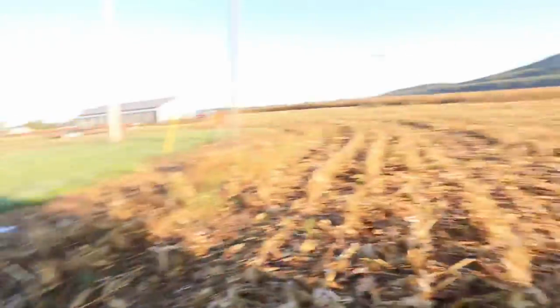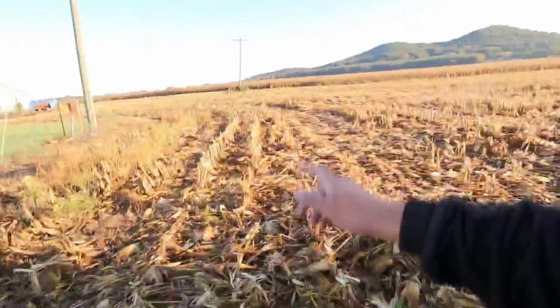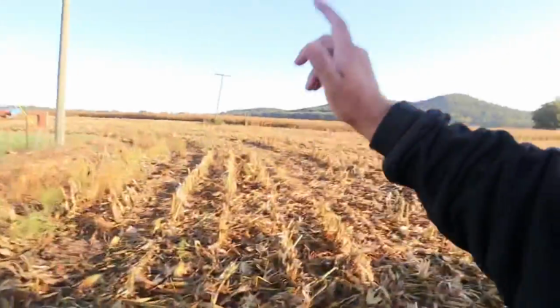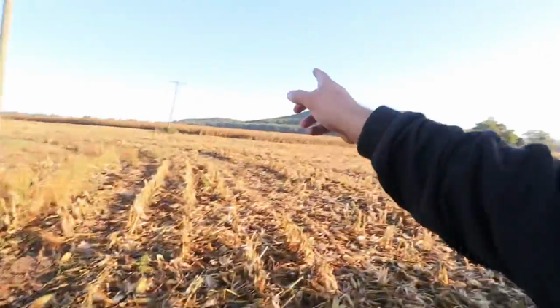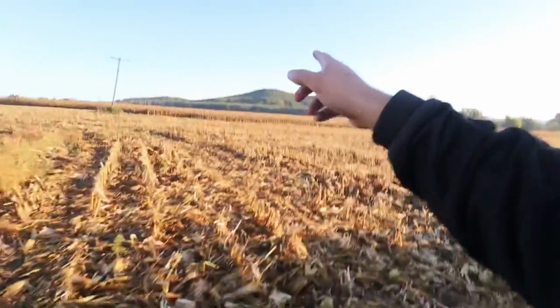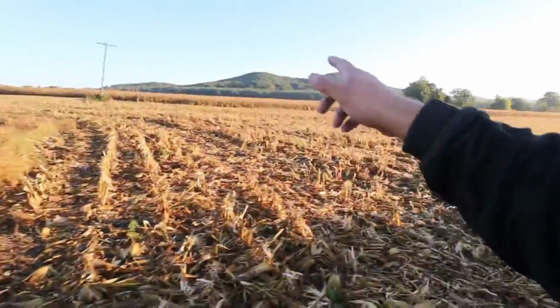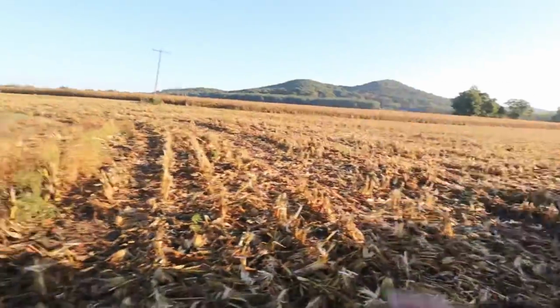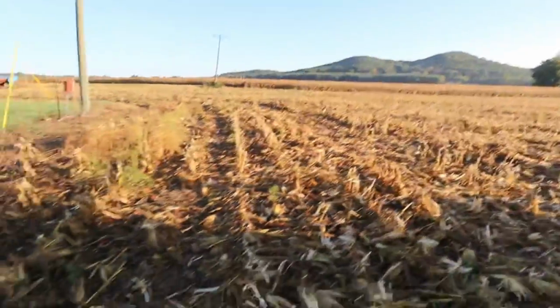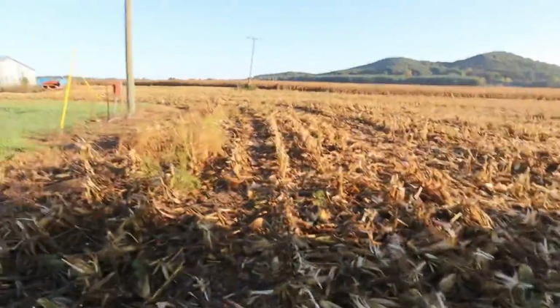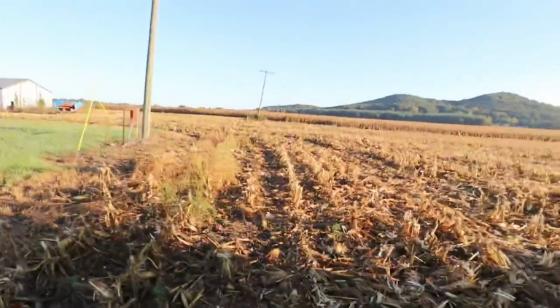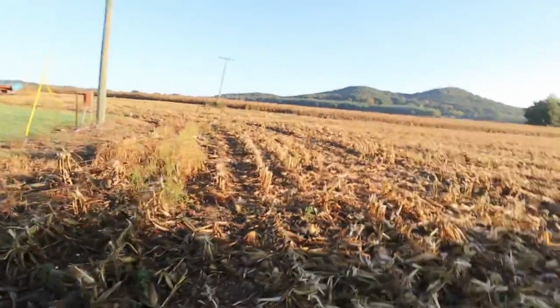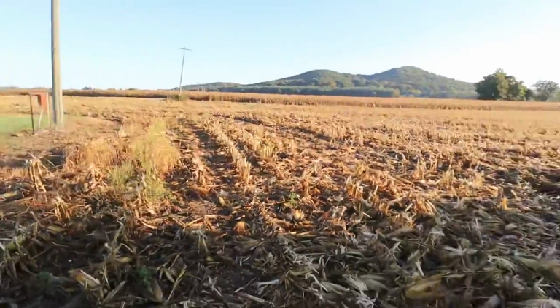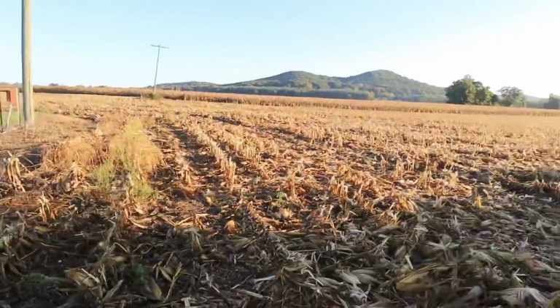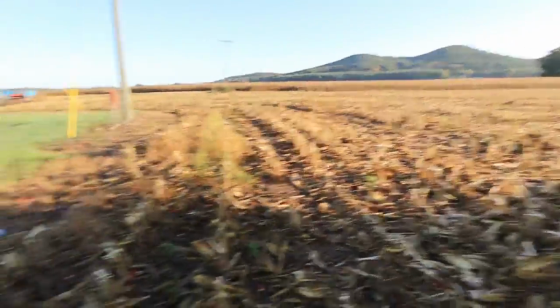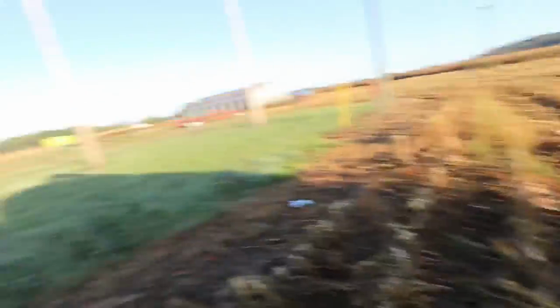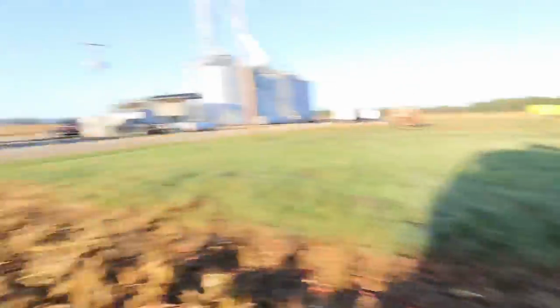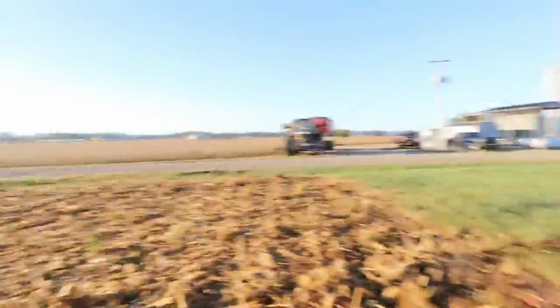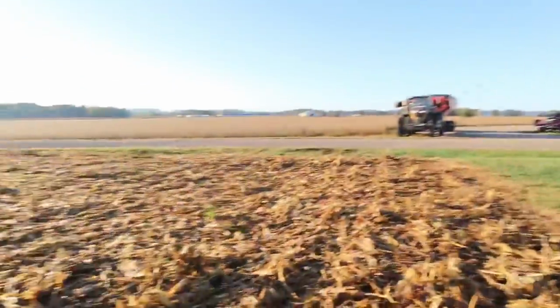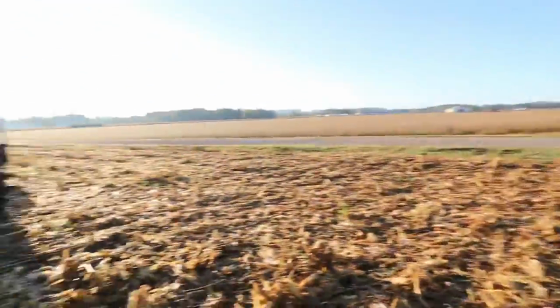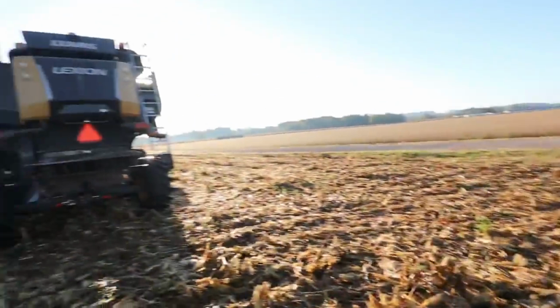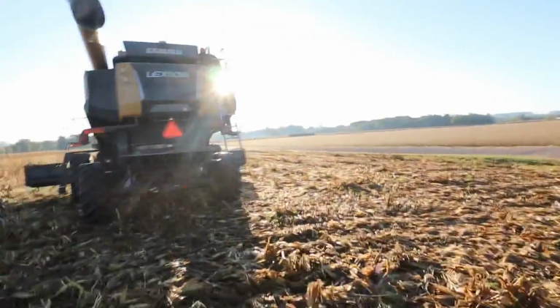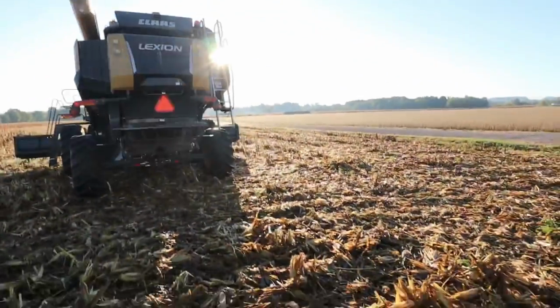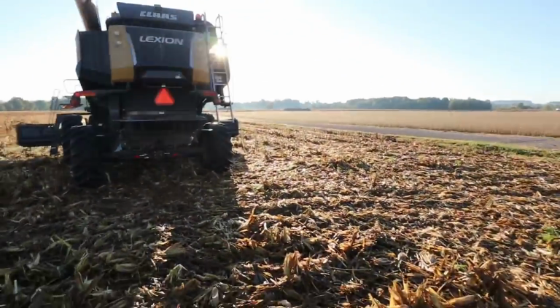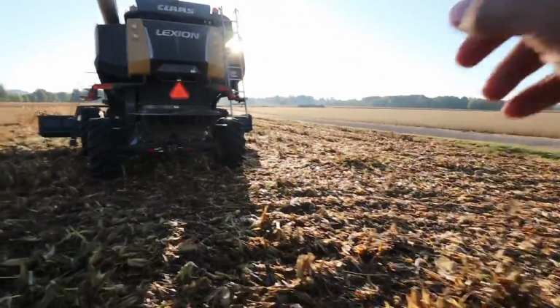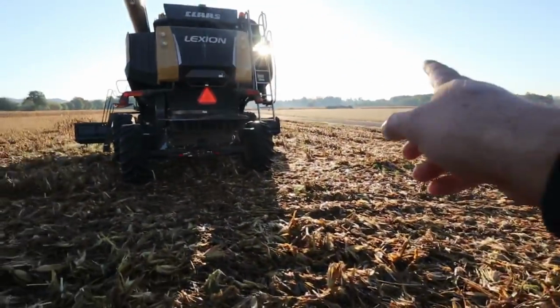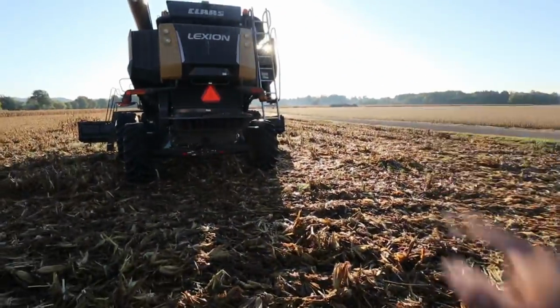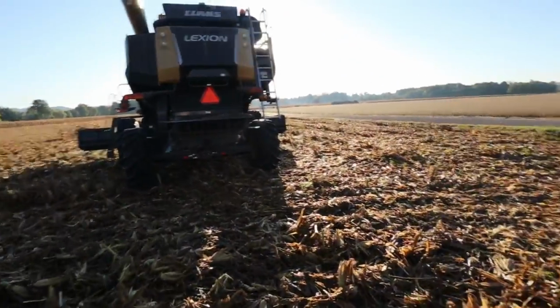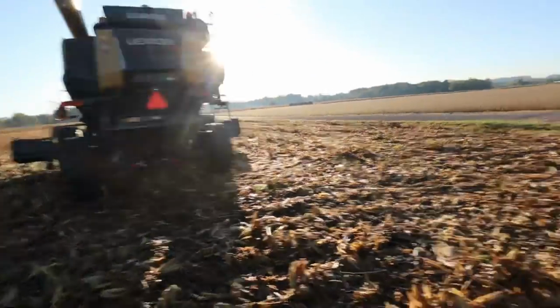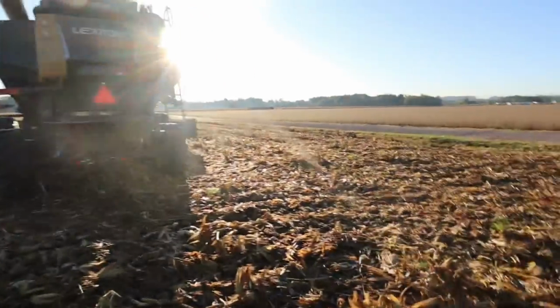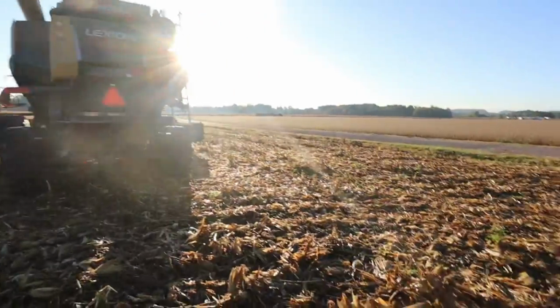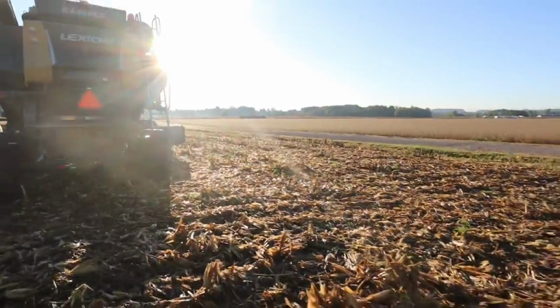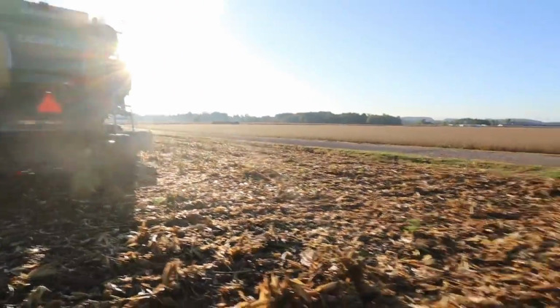We only have five acres left in this field. That'll be one load. But we should have some dry corn right over there, about 30 acres over there.